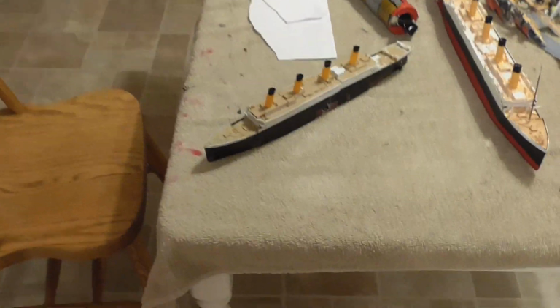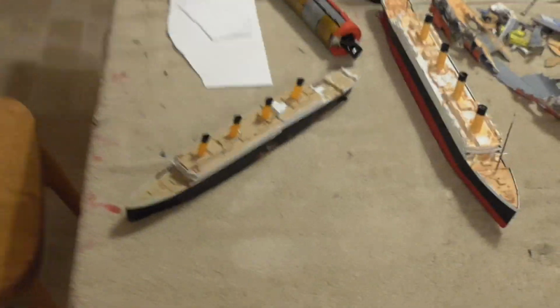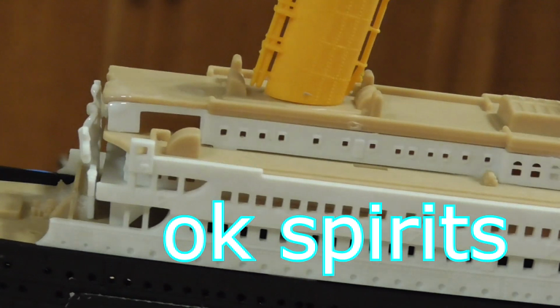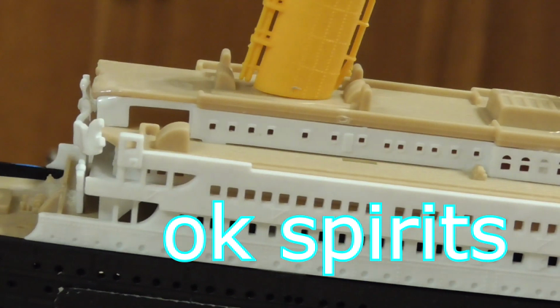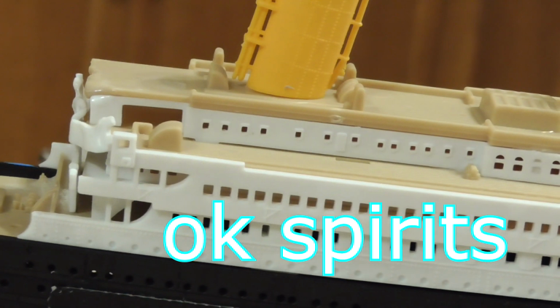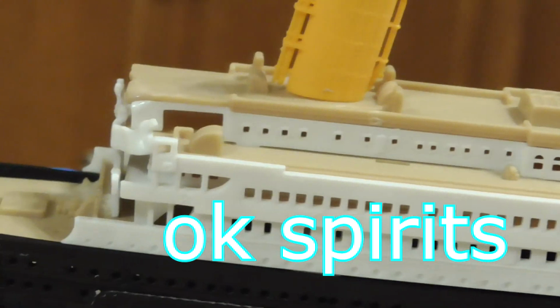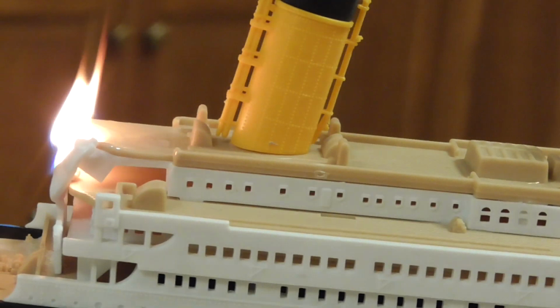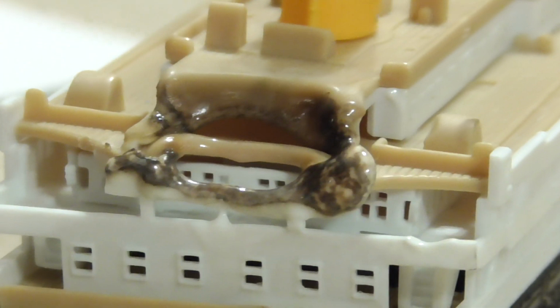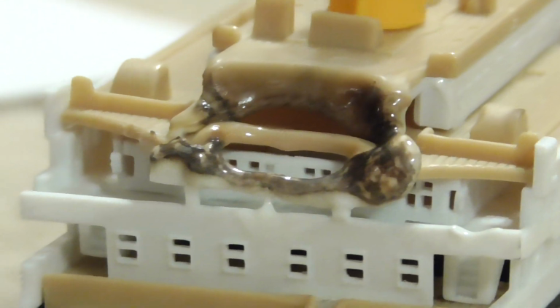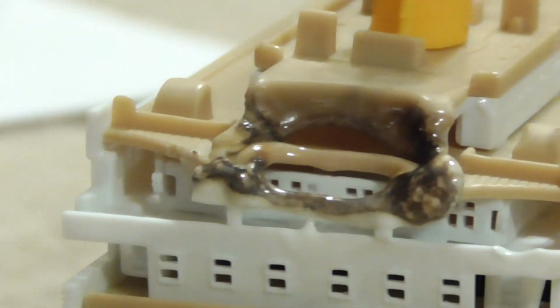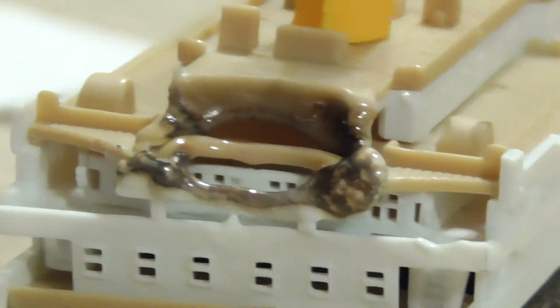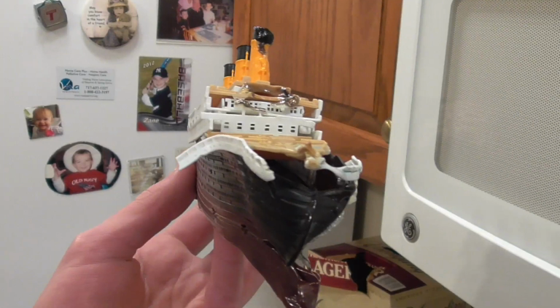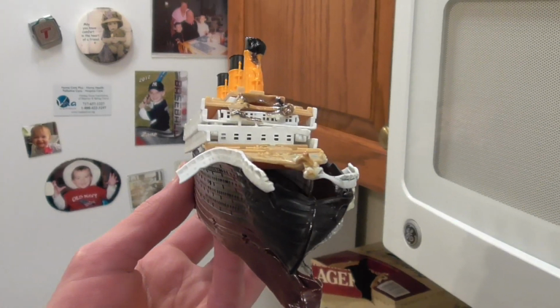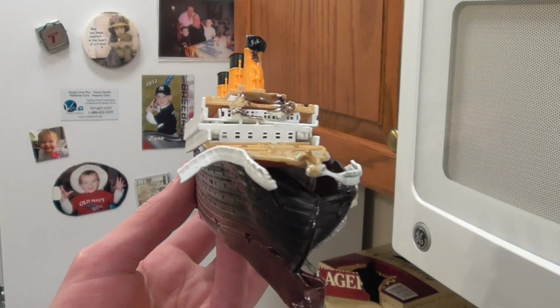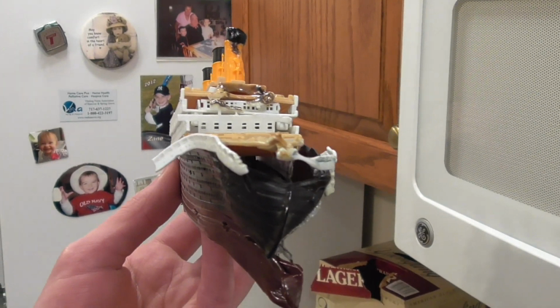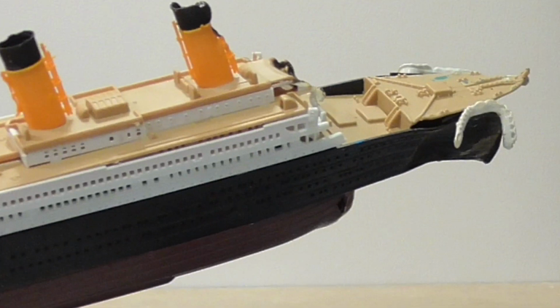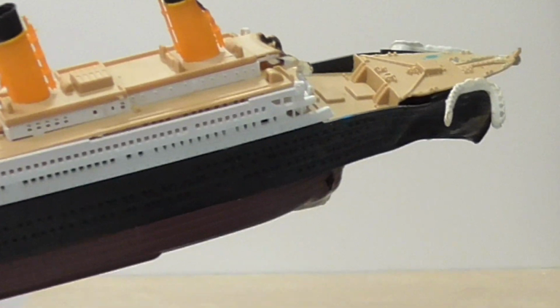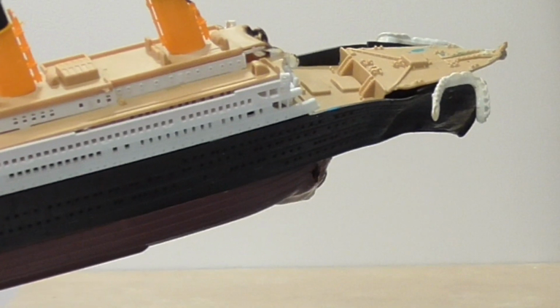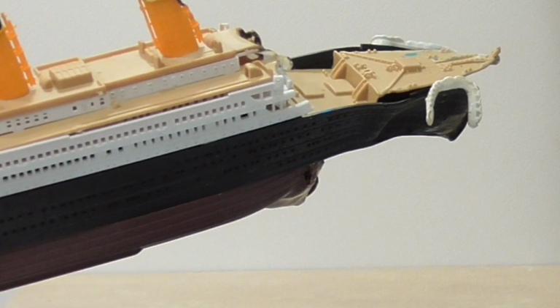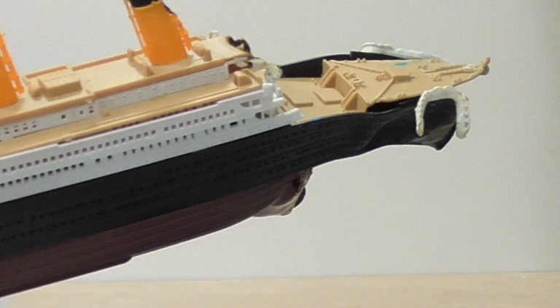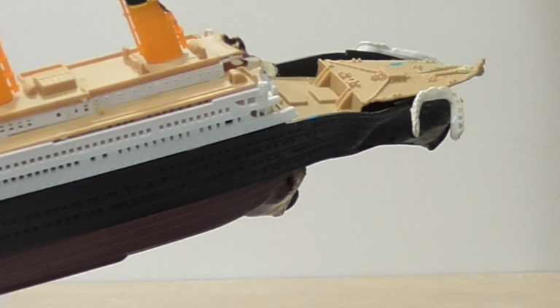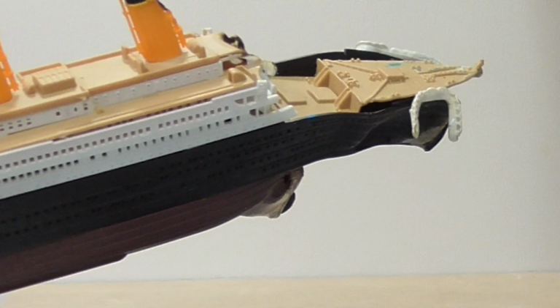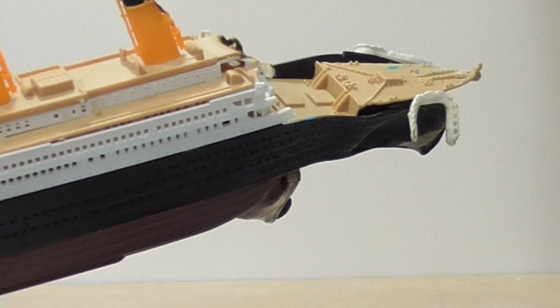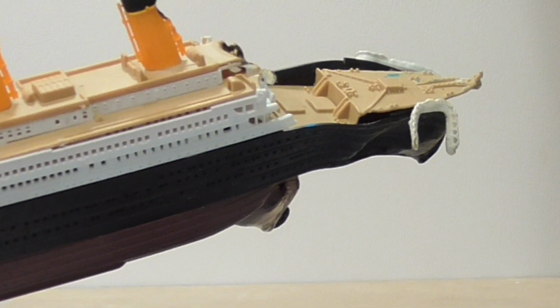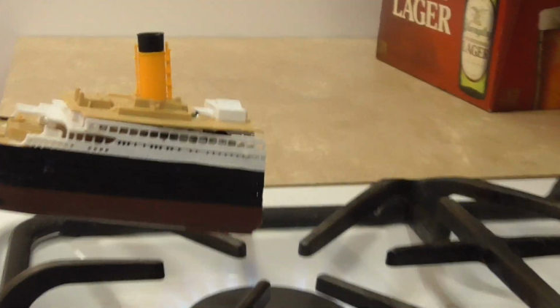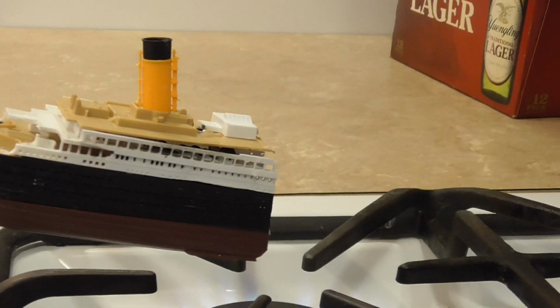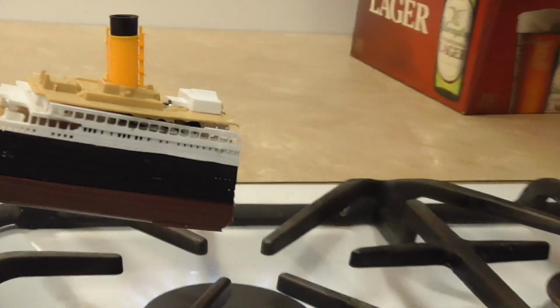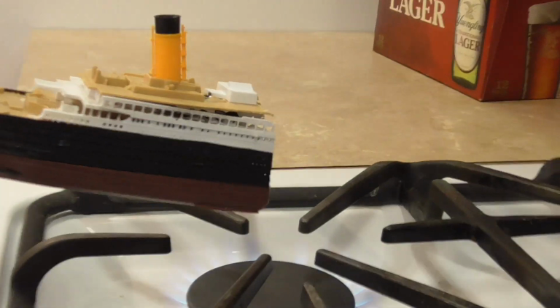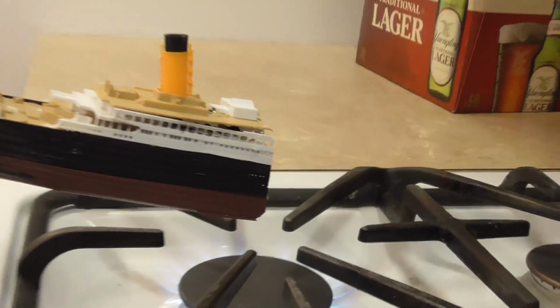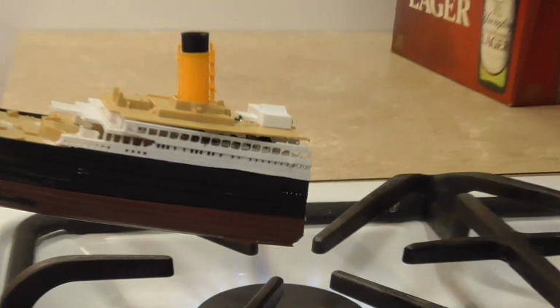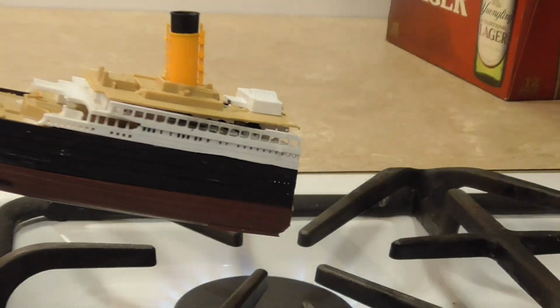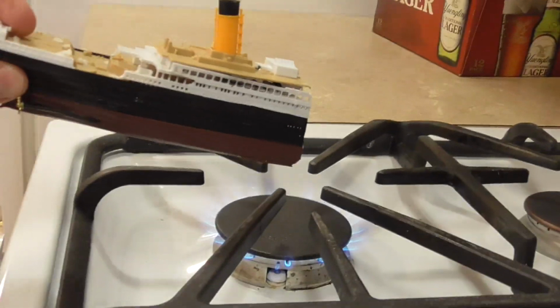We're gonna burn it. The bridge is gone — doesn't that just look great? This is roasting like a Jew in an easy-bake oven.